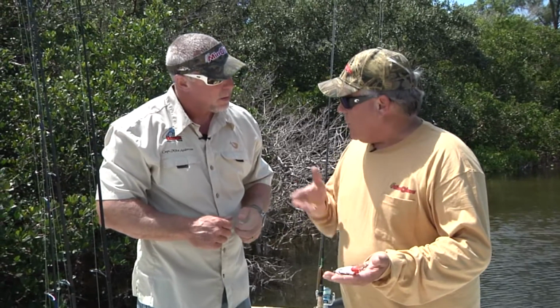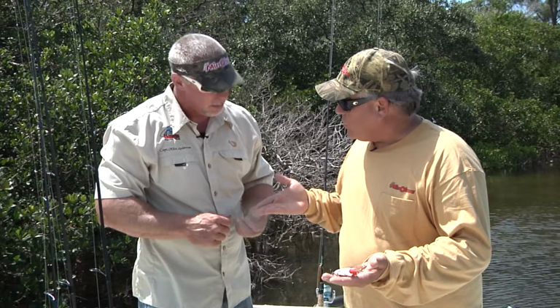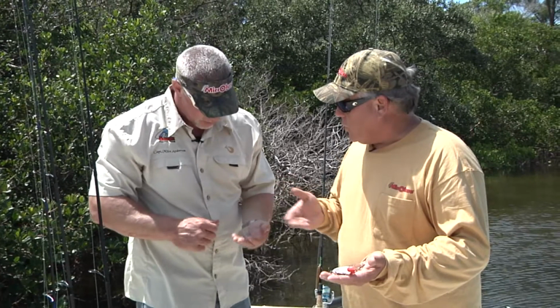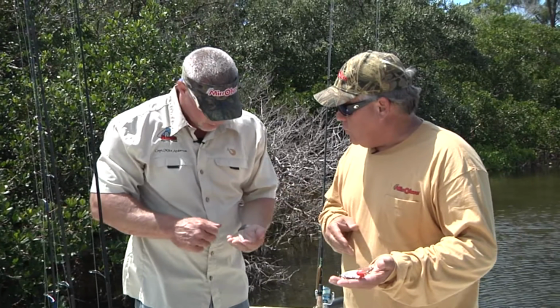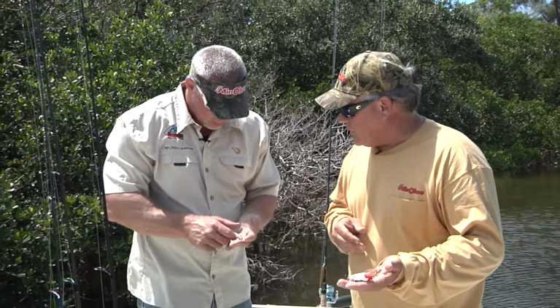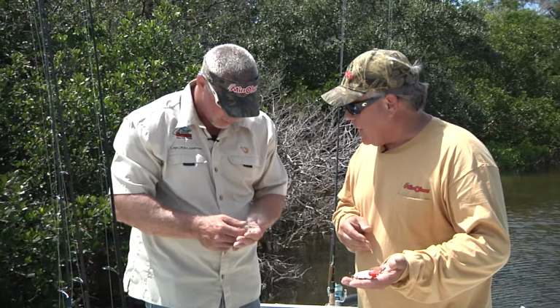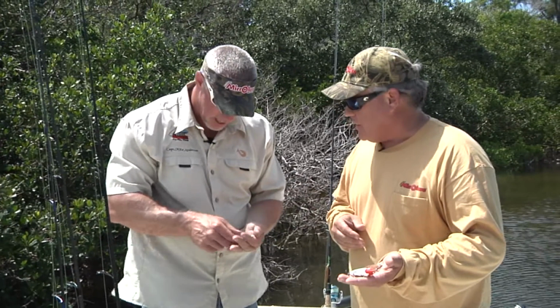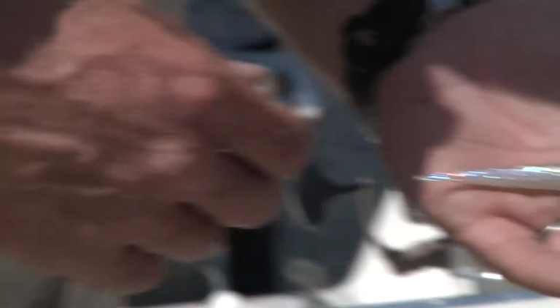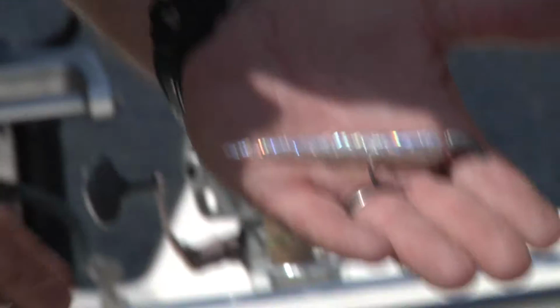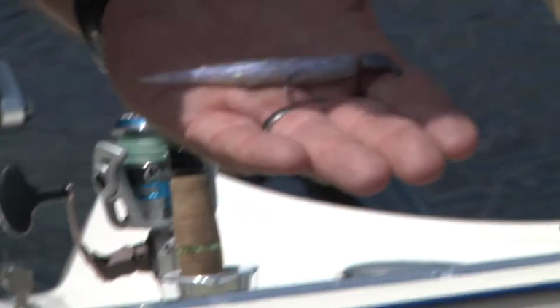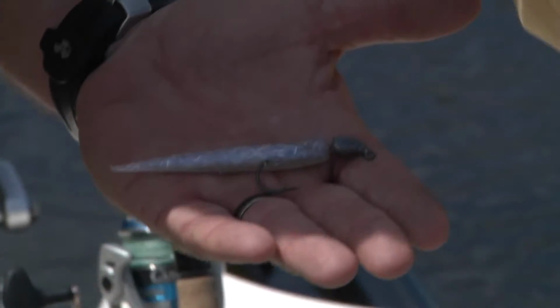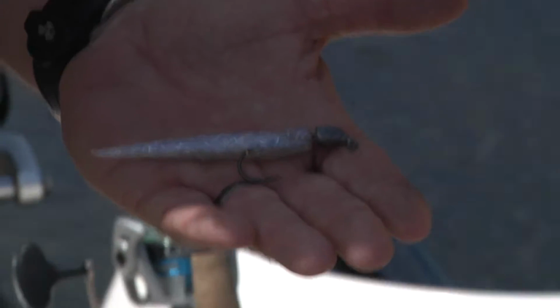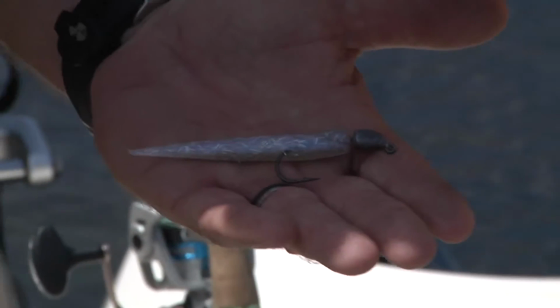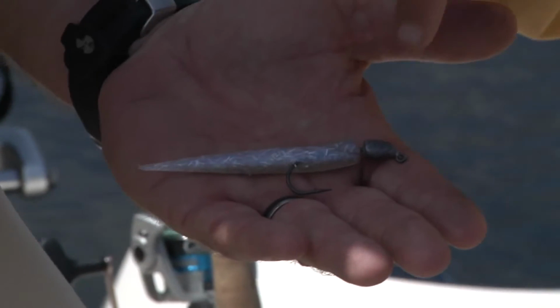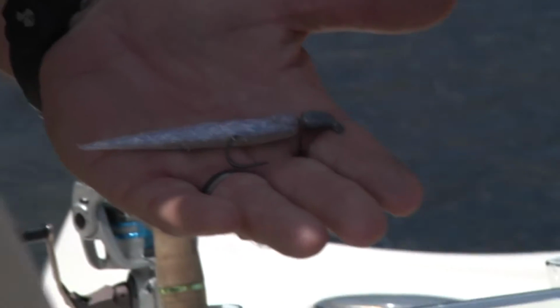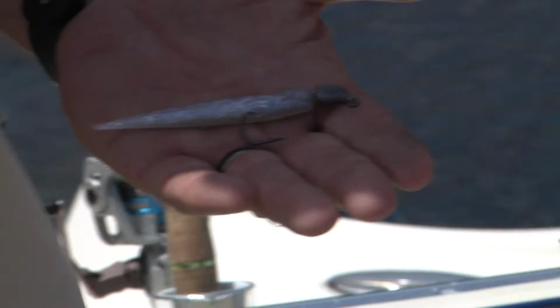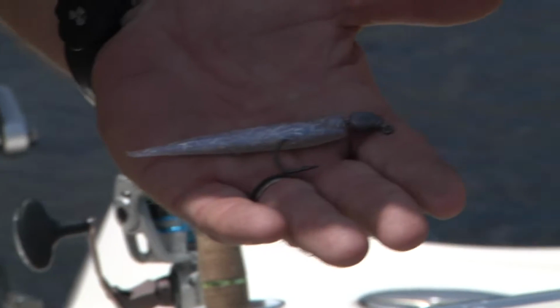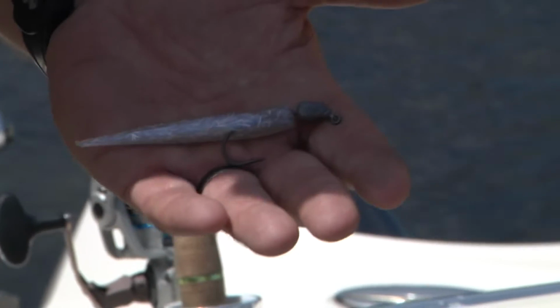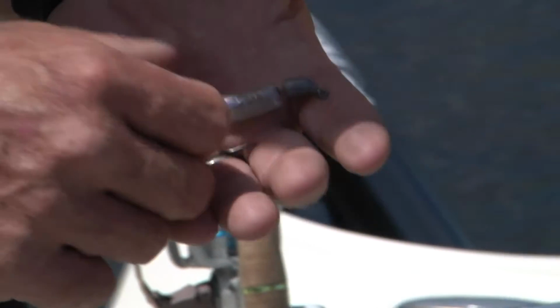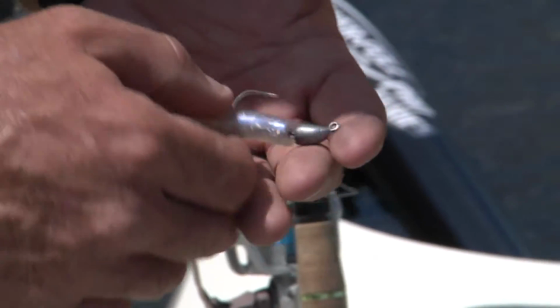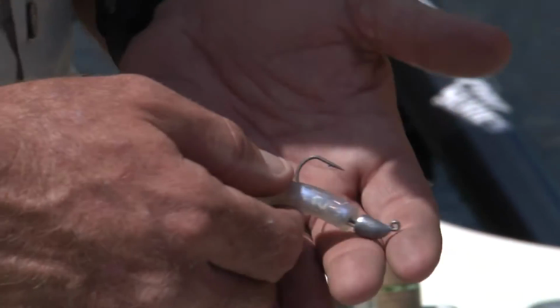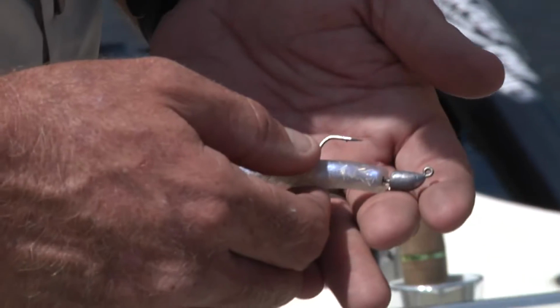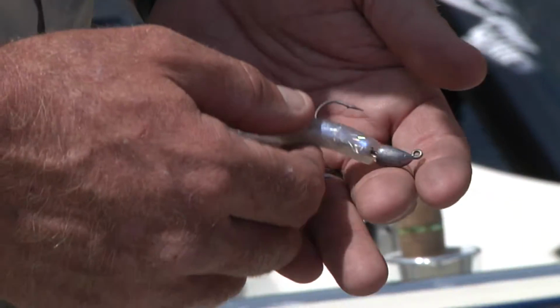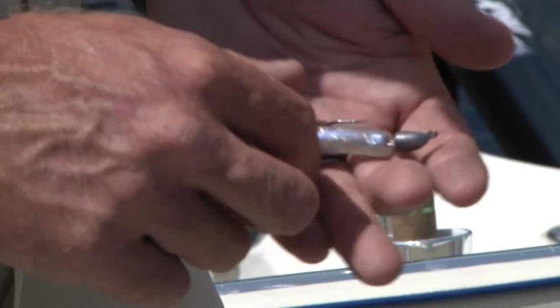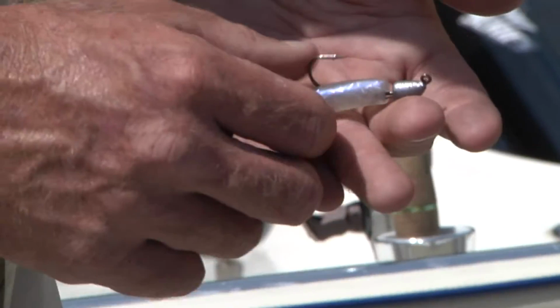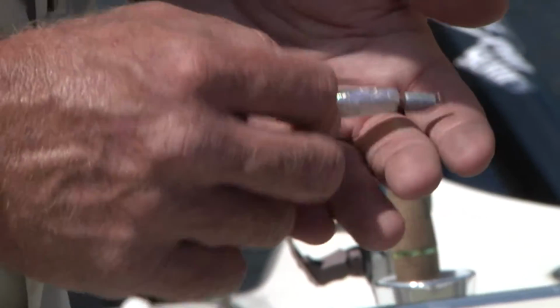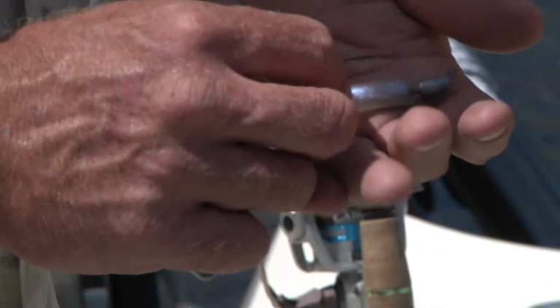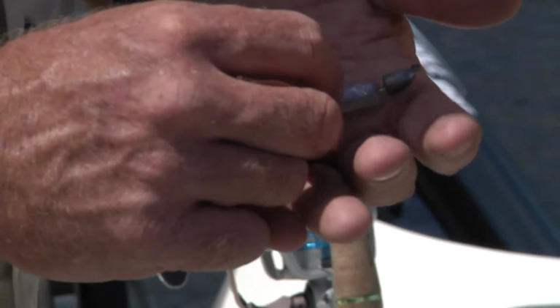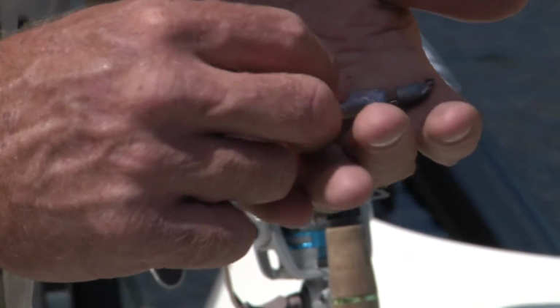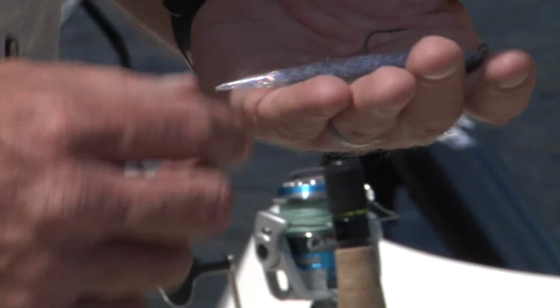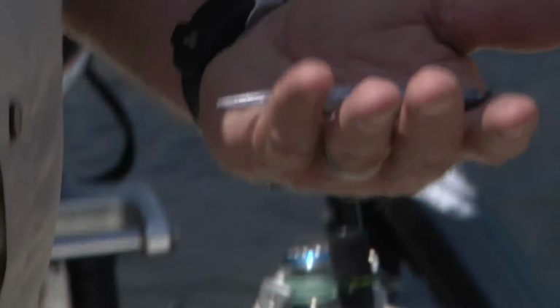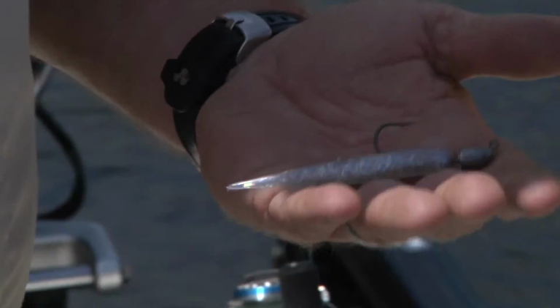The original Little John, which you used today, is a fantastic bait. We typically fish this on a lead head like you were doing, and when you switched to the opening night color in that clear water, you really started catching a lot of fish today.